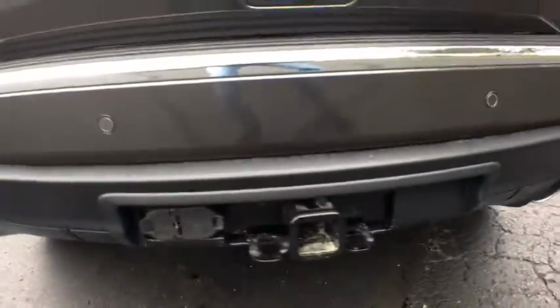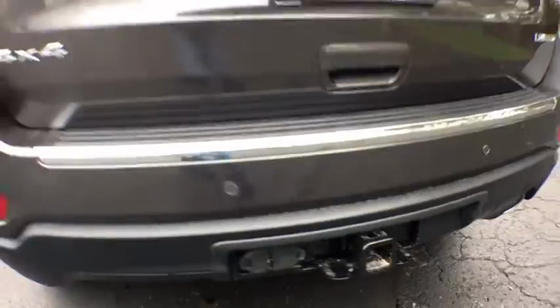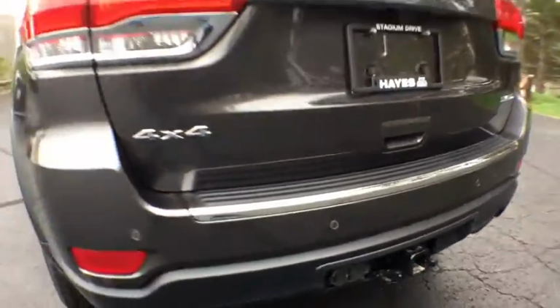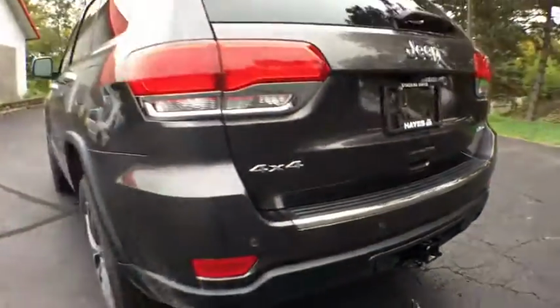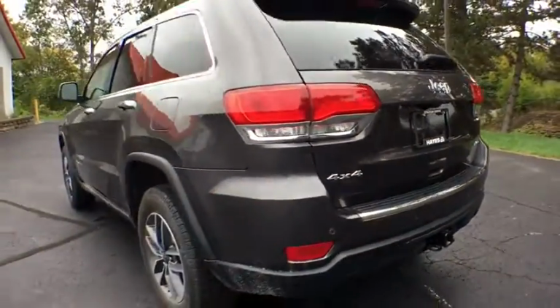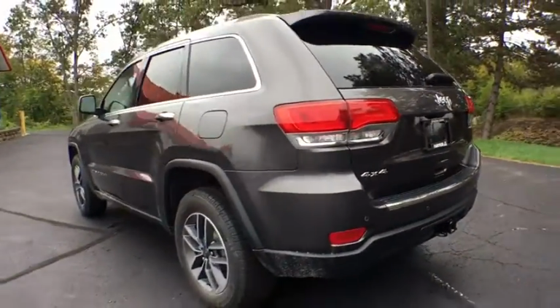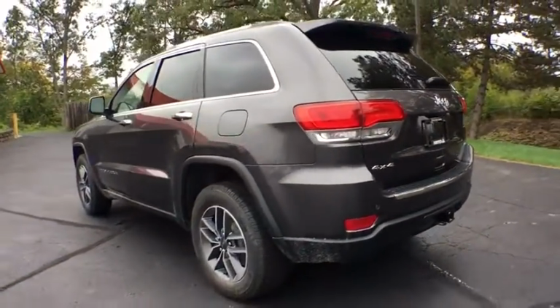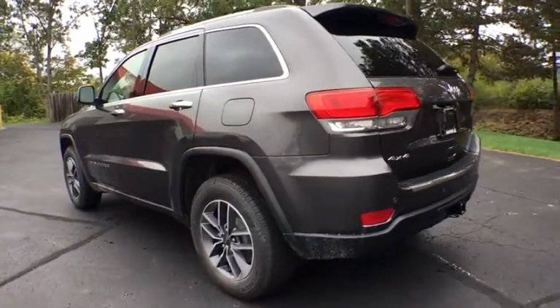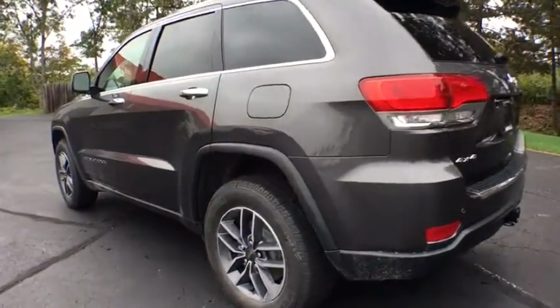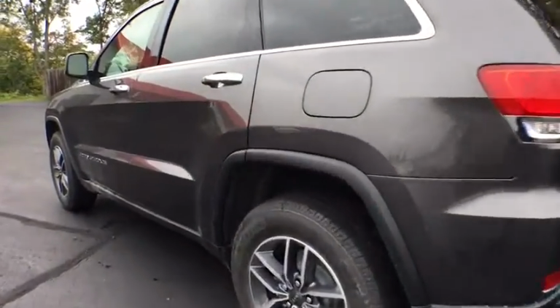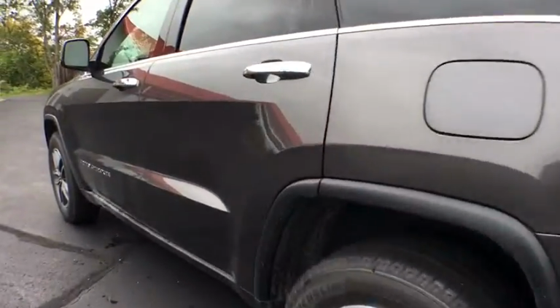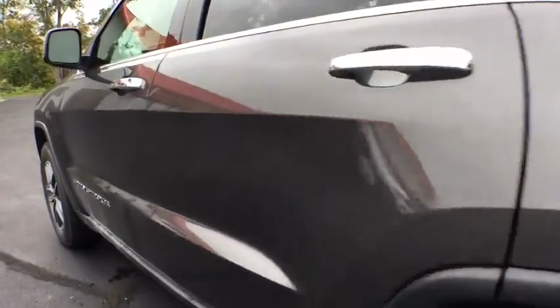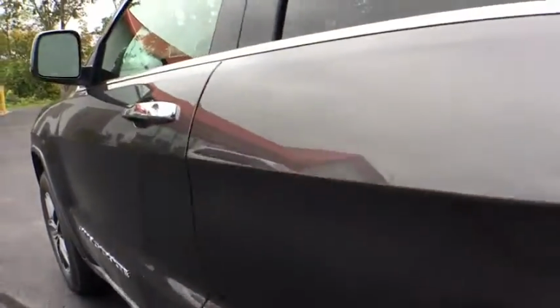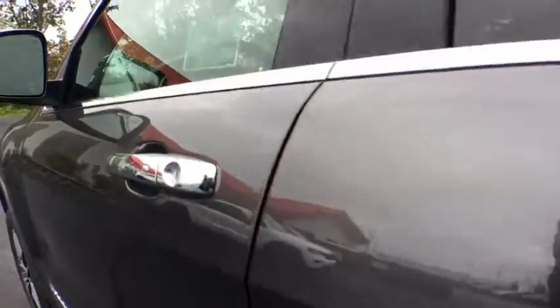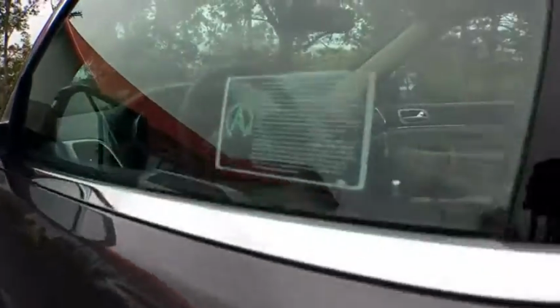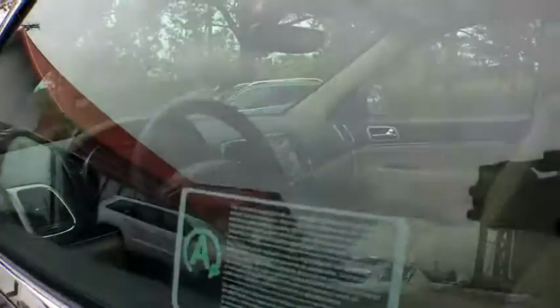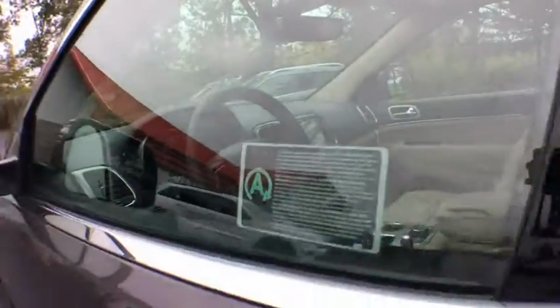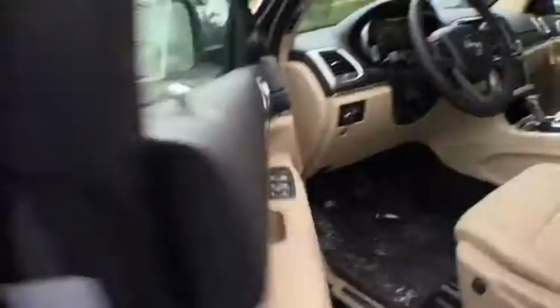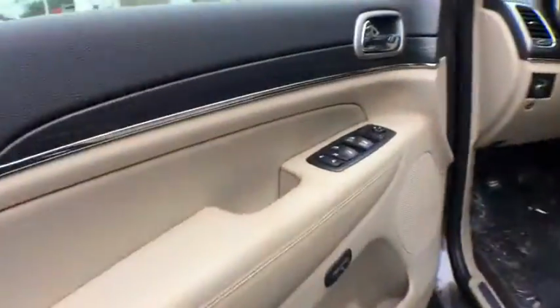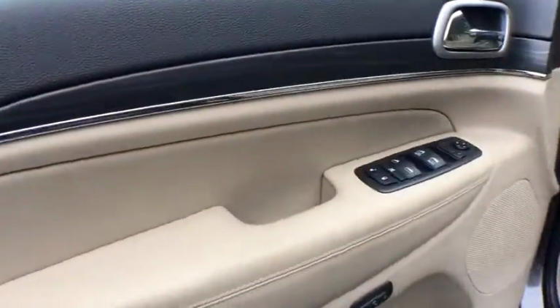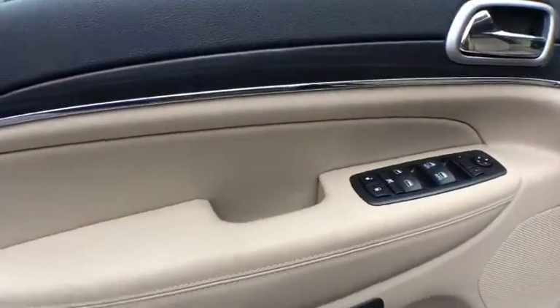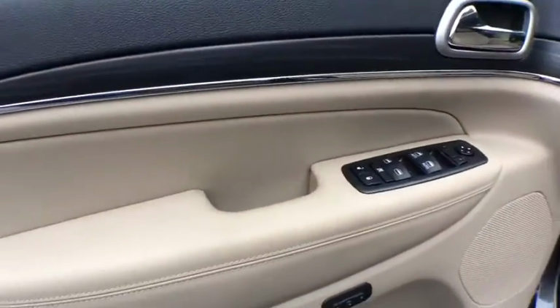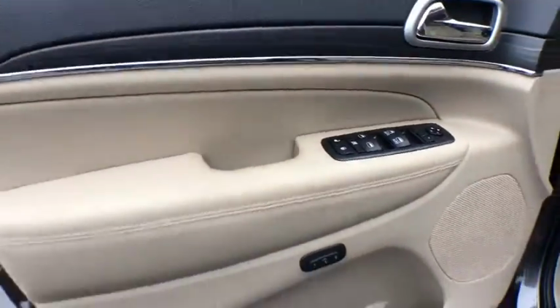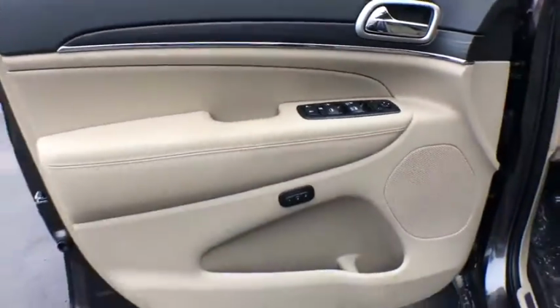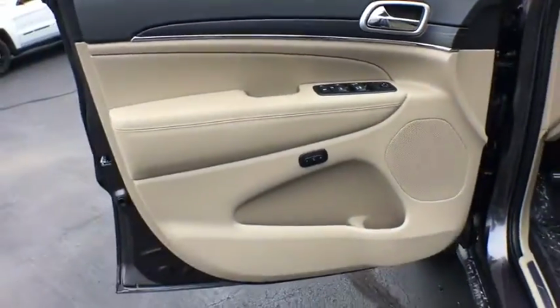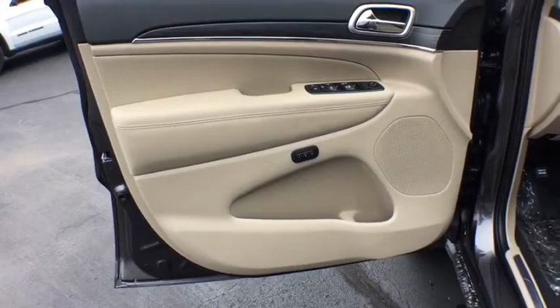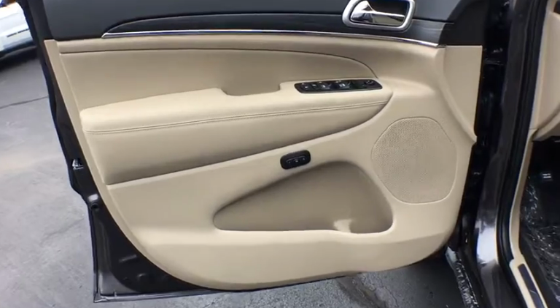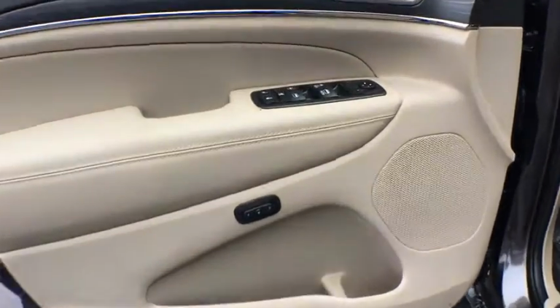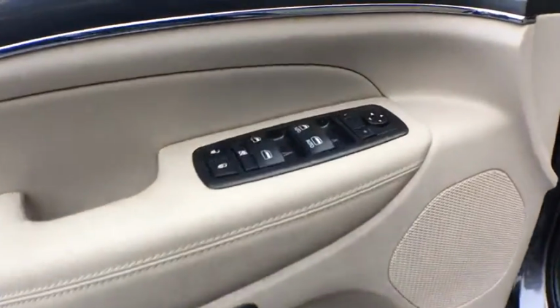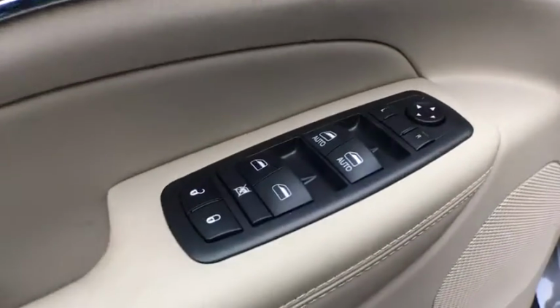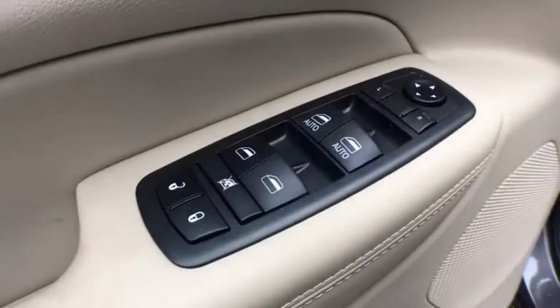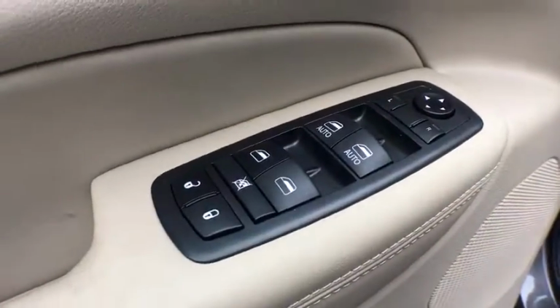Power sunroof, anti-lock braking system, stability control, navigation system, remote engine start, power passenger seats, steering wheel audio controls, traction control, power liftgate, backup camera, keyless entry, Bluetooth.